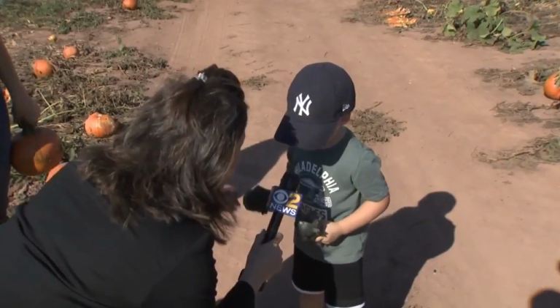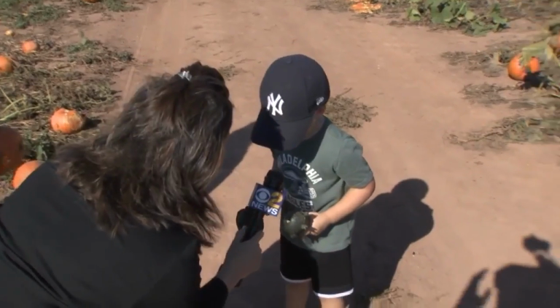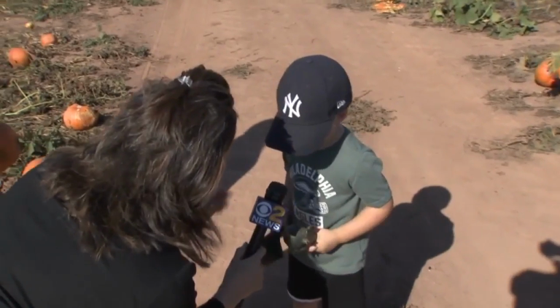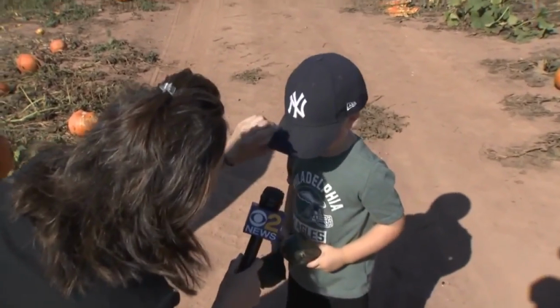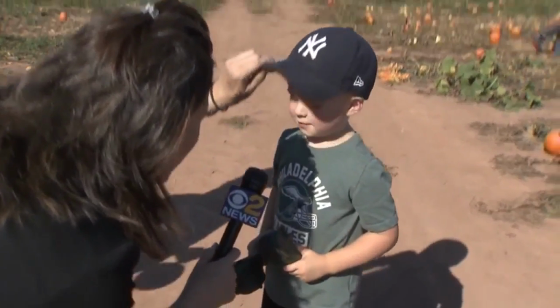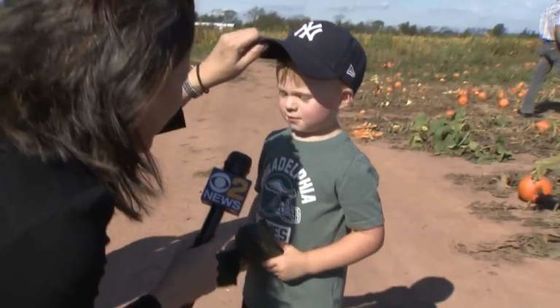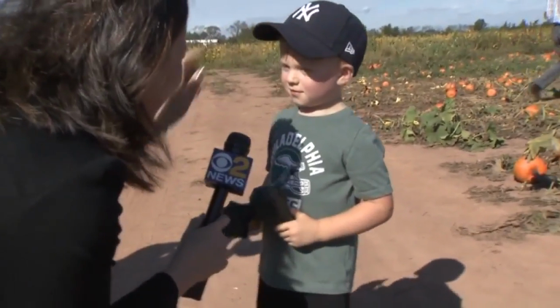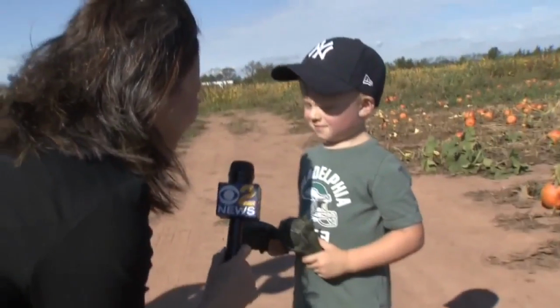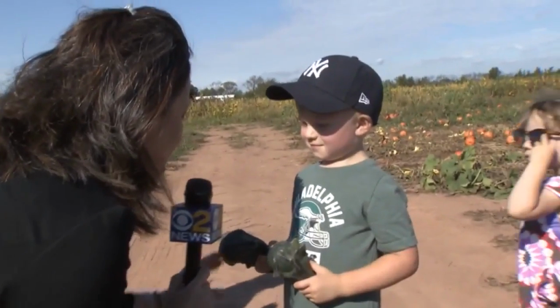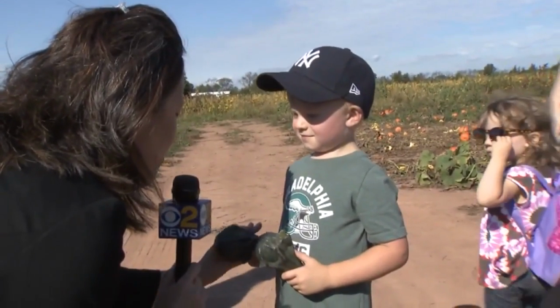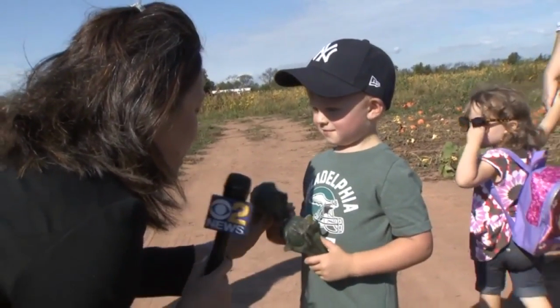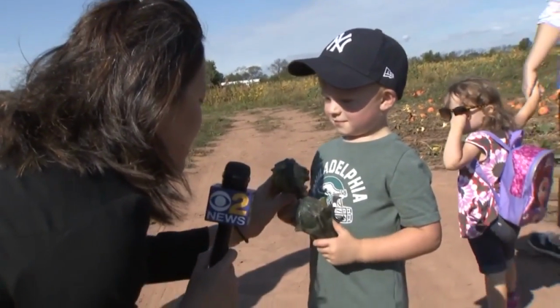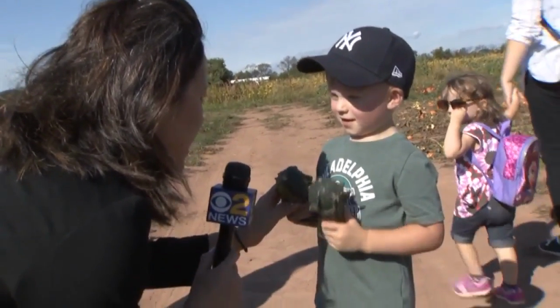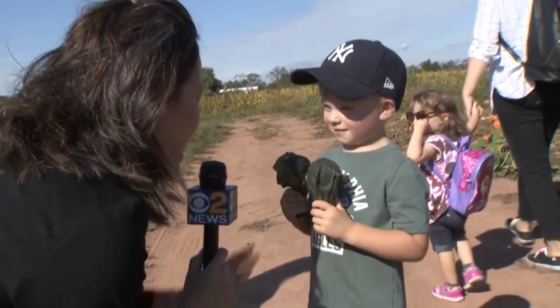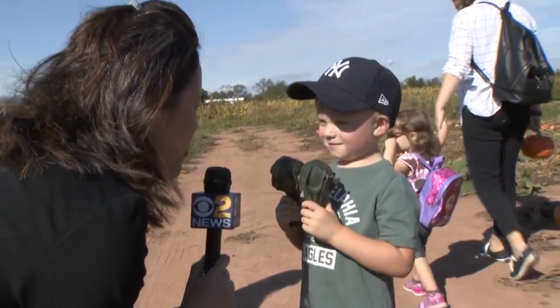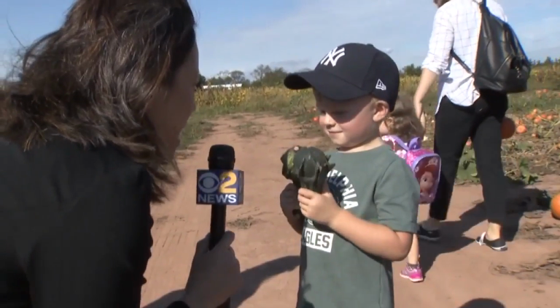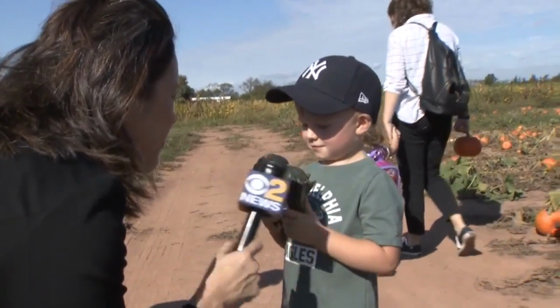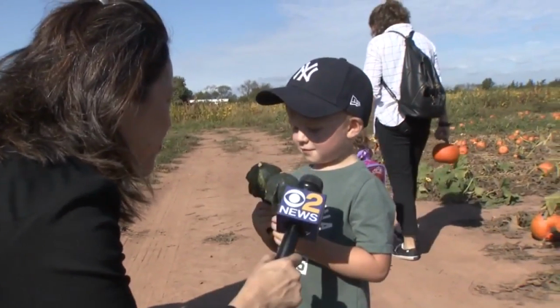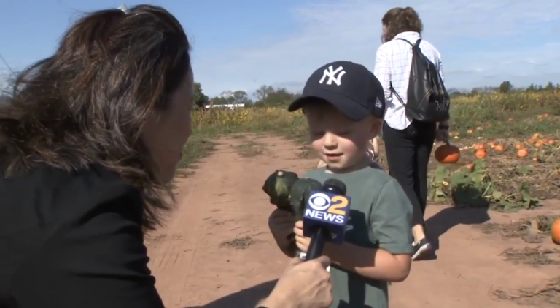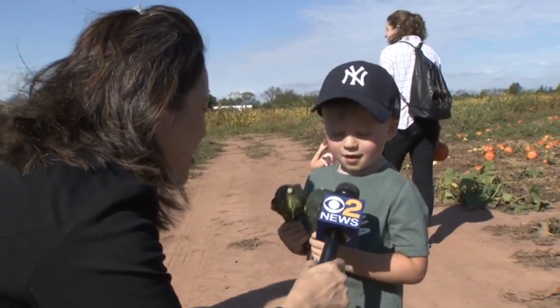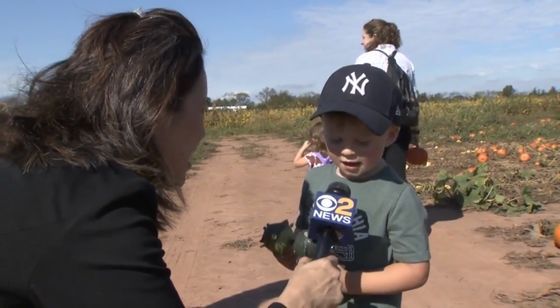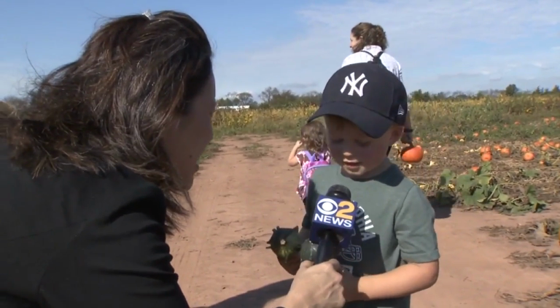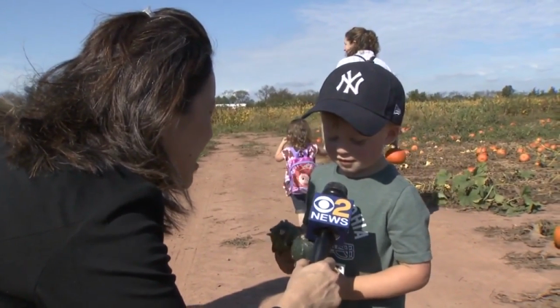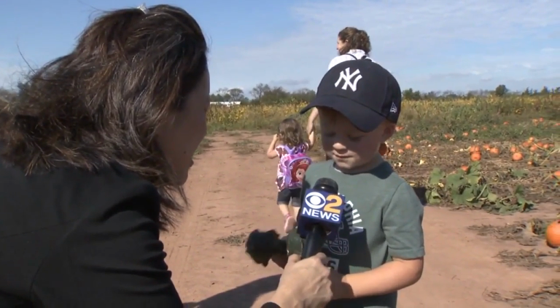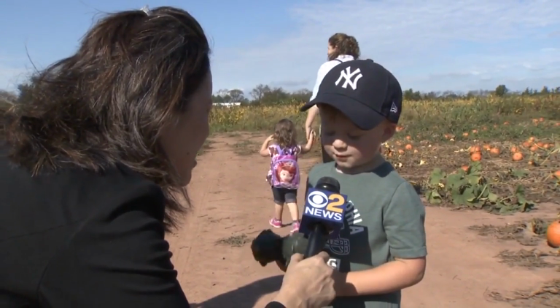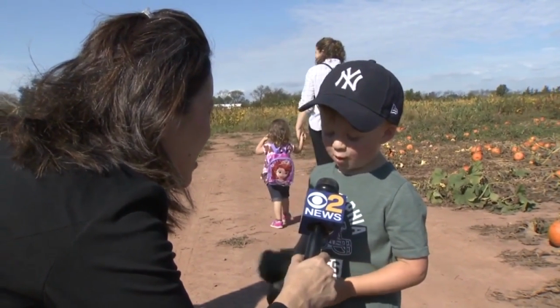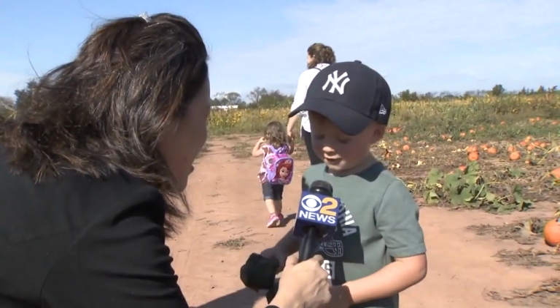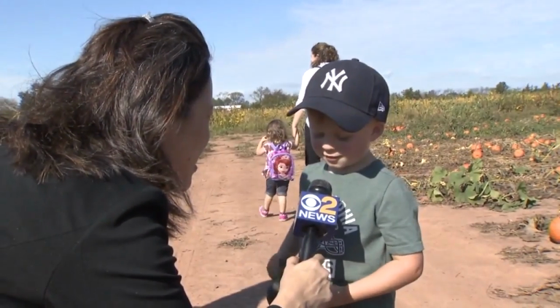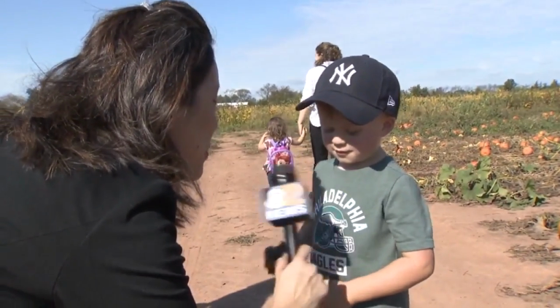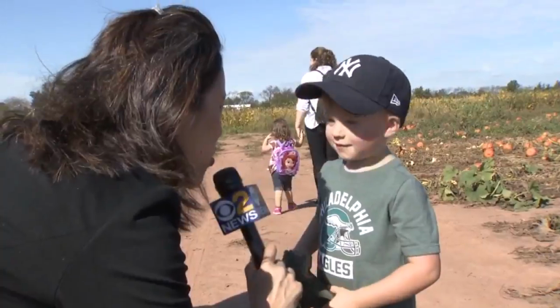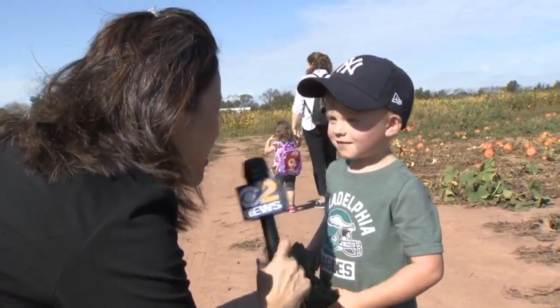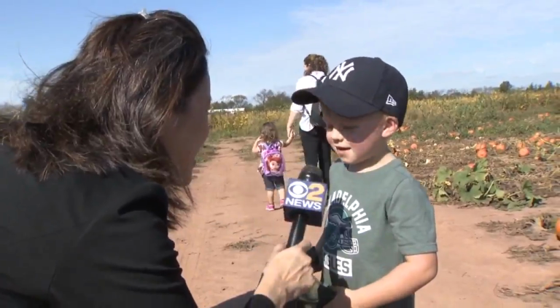Jacob Moody tells me he's all ready for Halloween. 'You have pumpkins?' 'Yeah.' 'And how did you pick them out?' 'I just picked gourds.' 'You picked gourds?' 'Yeah.'